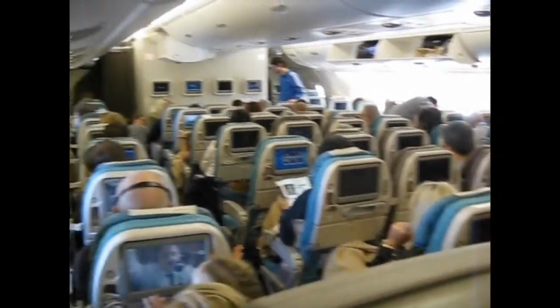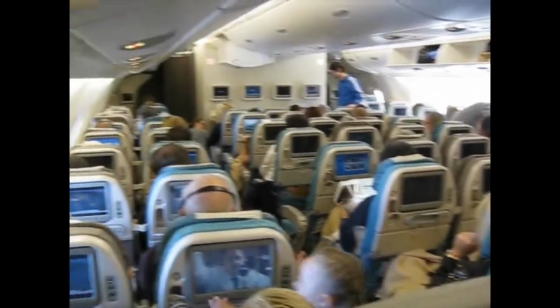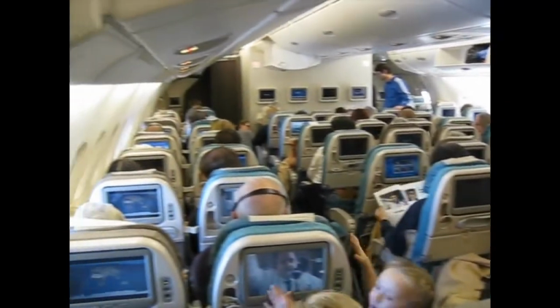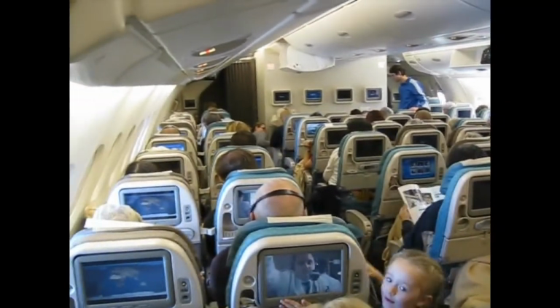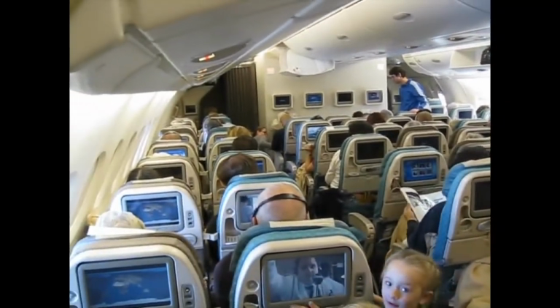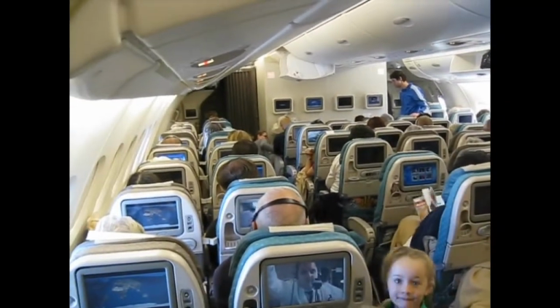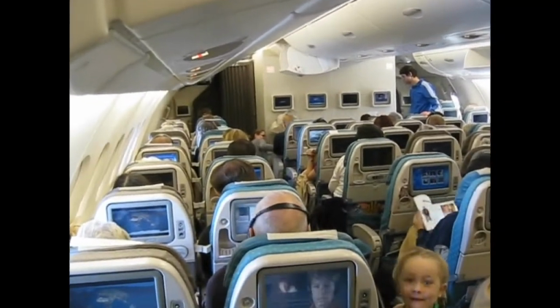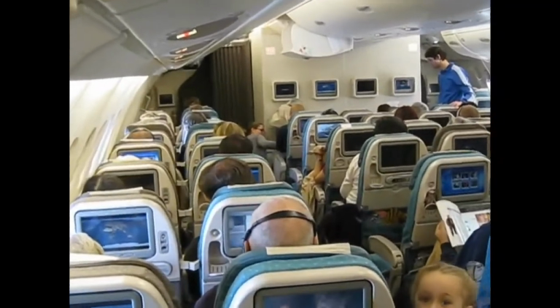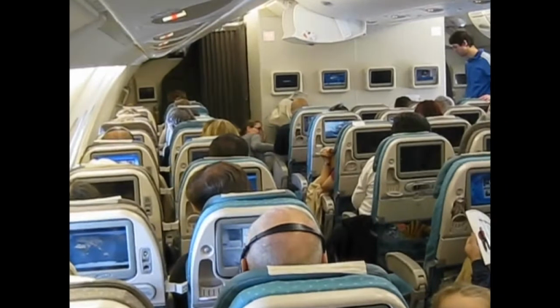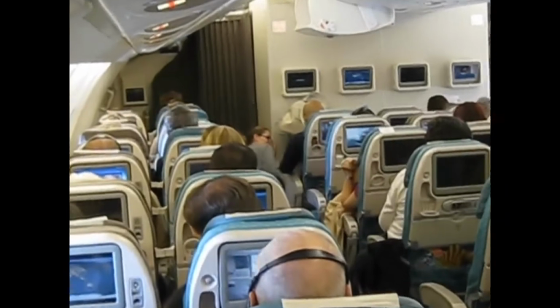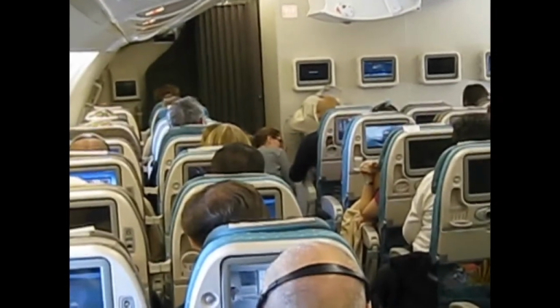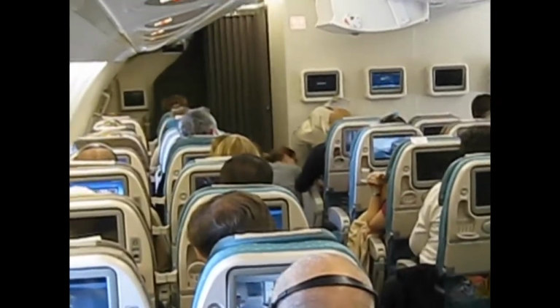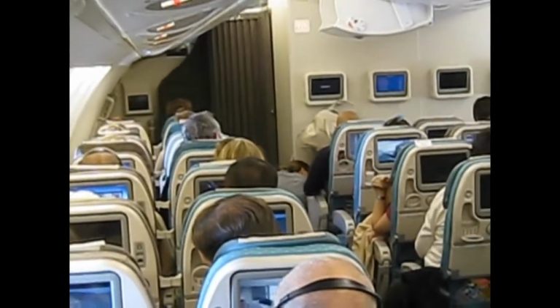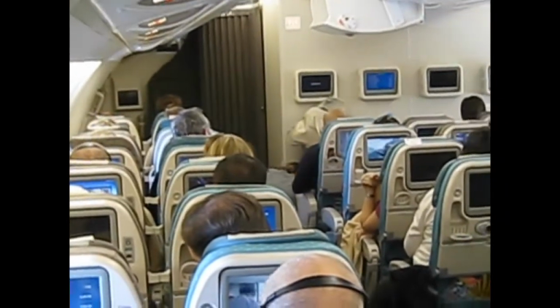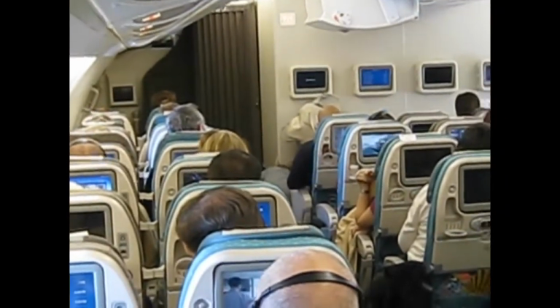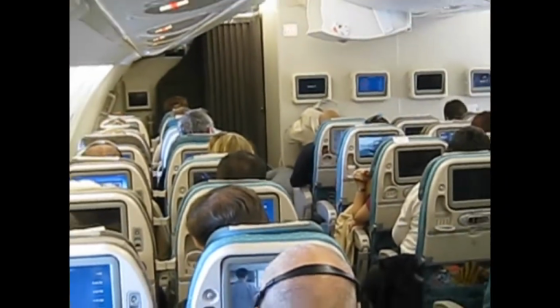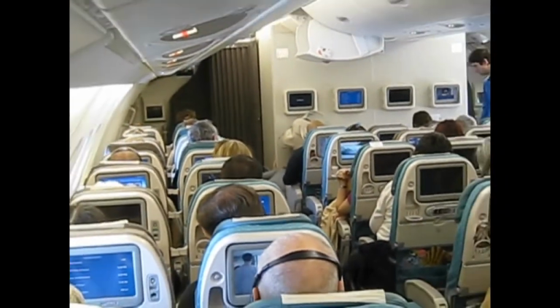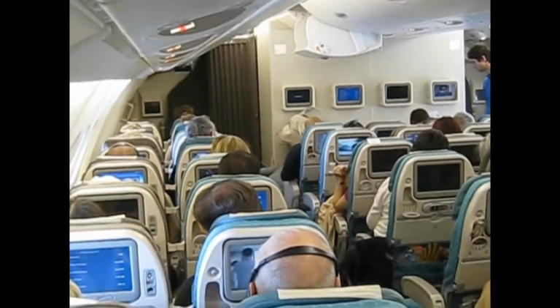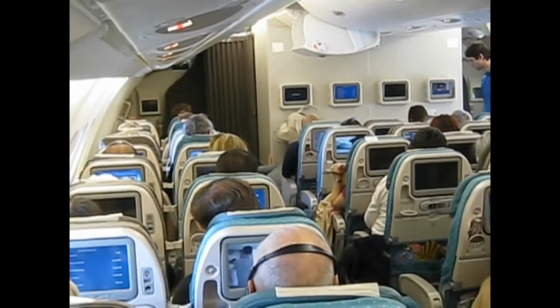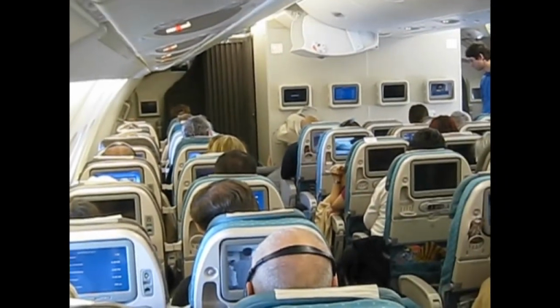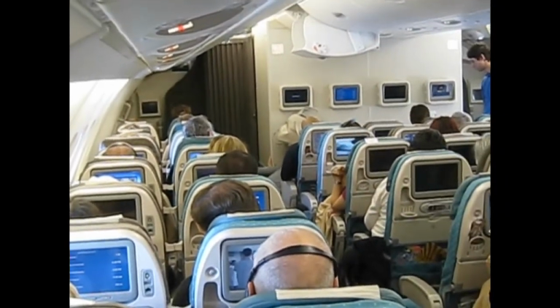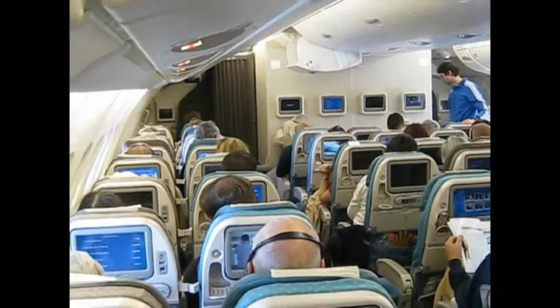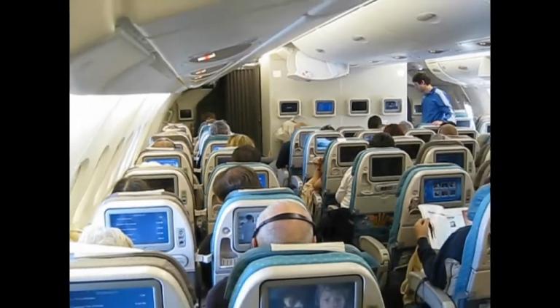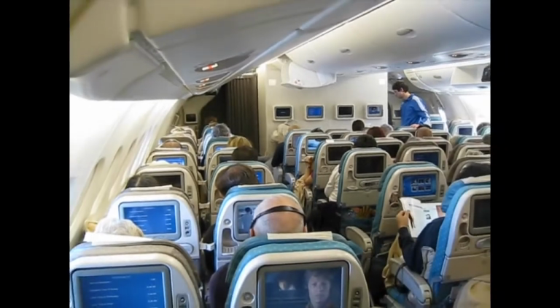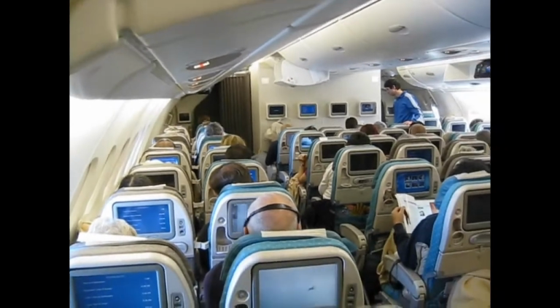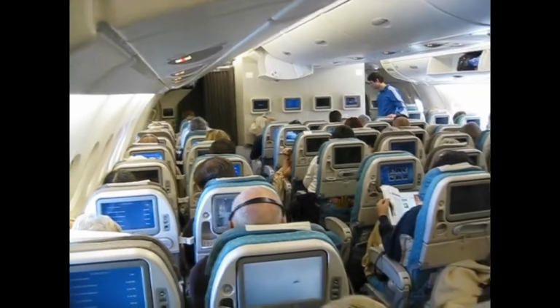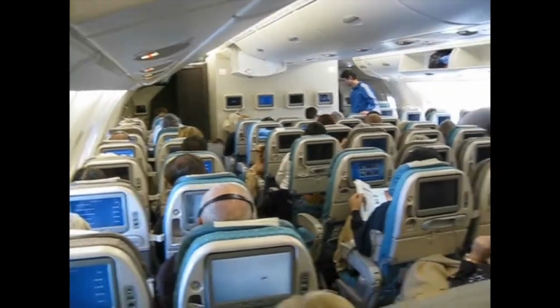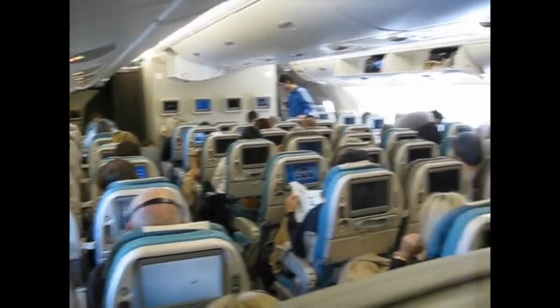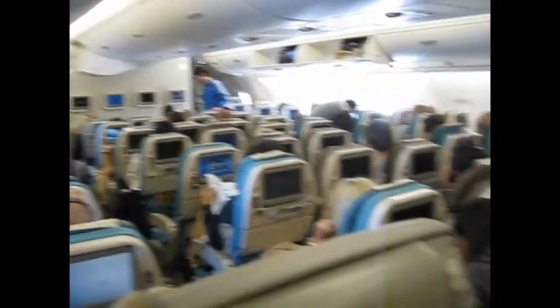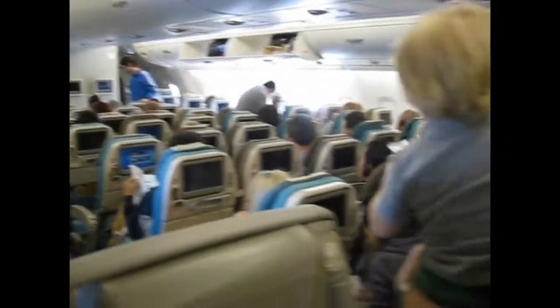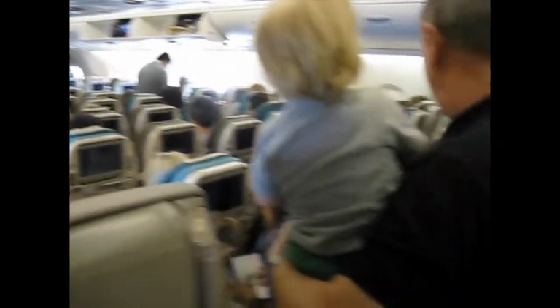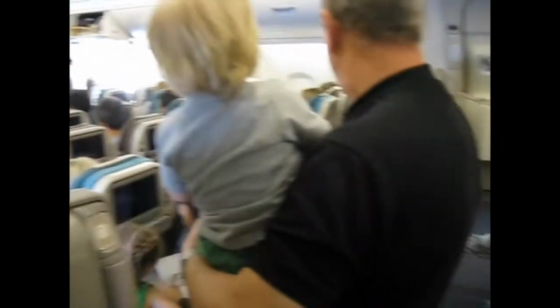Beyond the curtains ahead is business class. It's quite hard to get seats on the top deck, and today we were very fortunate that we could.